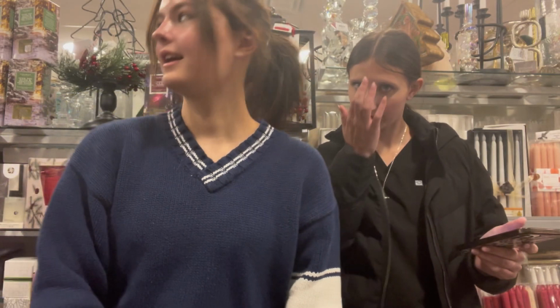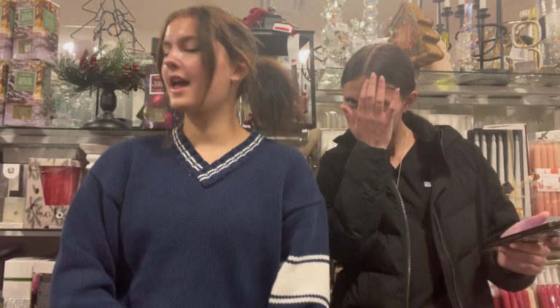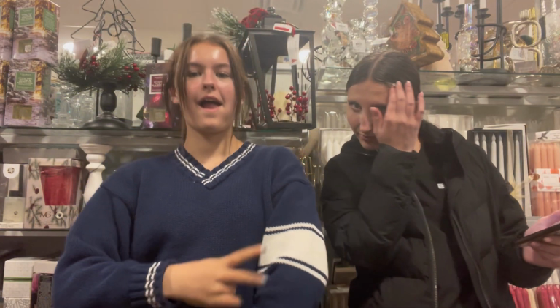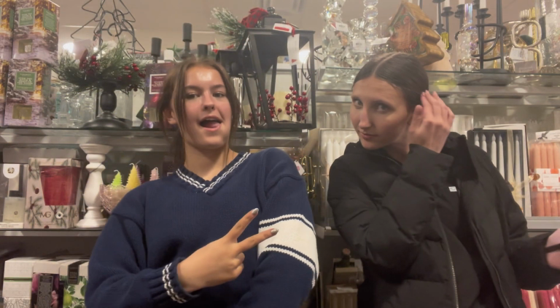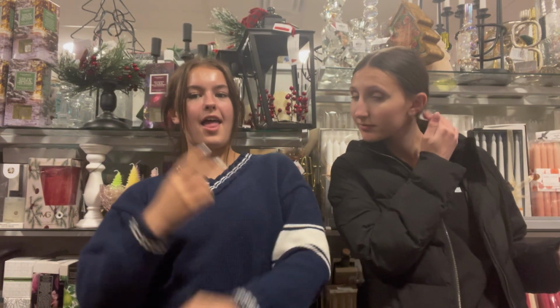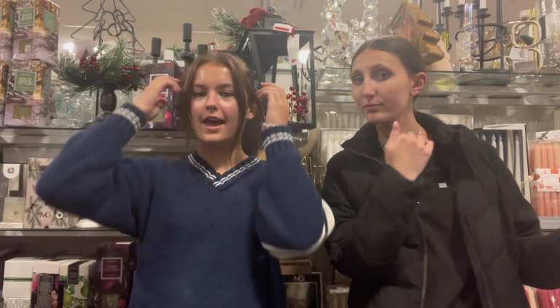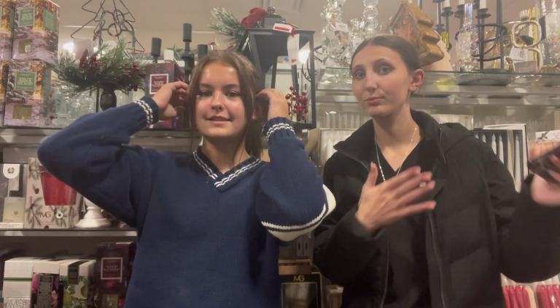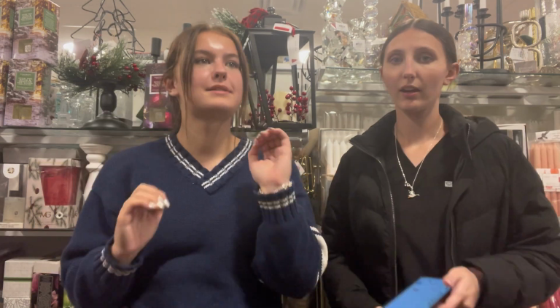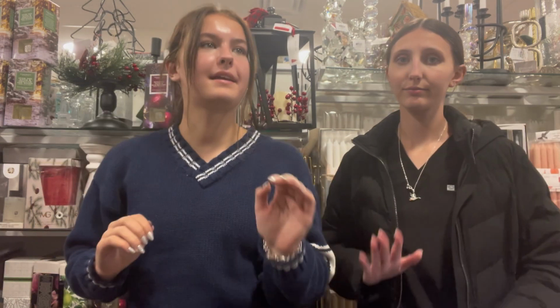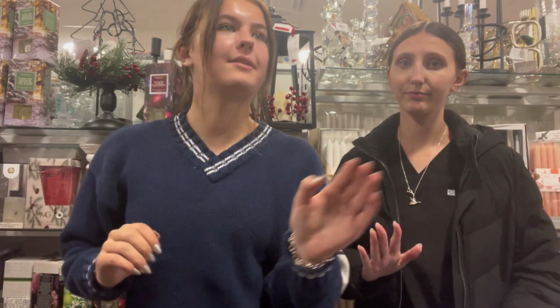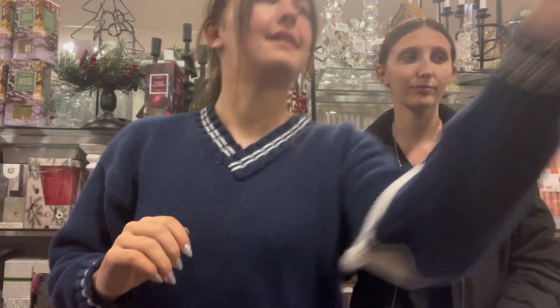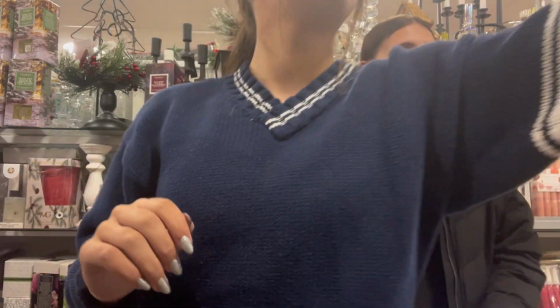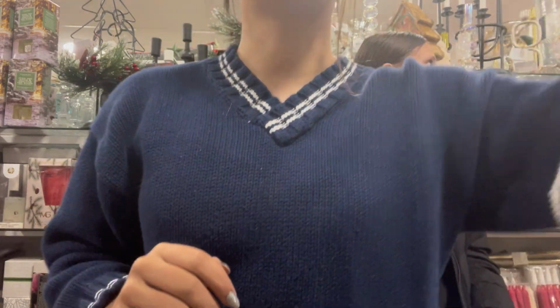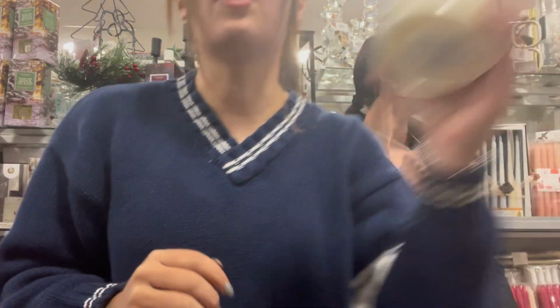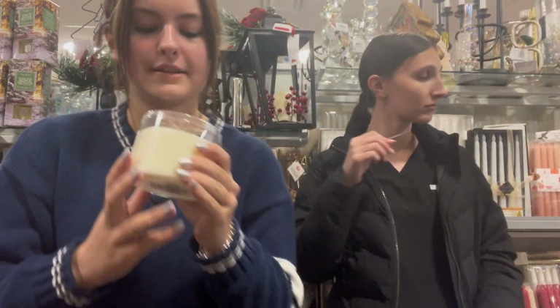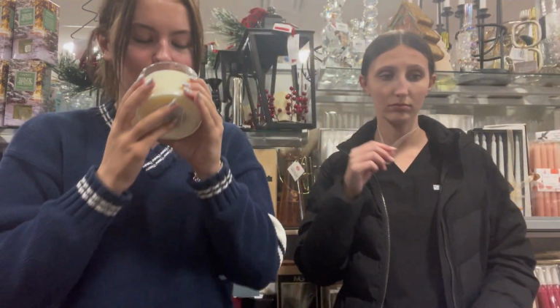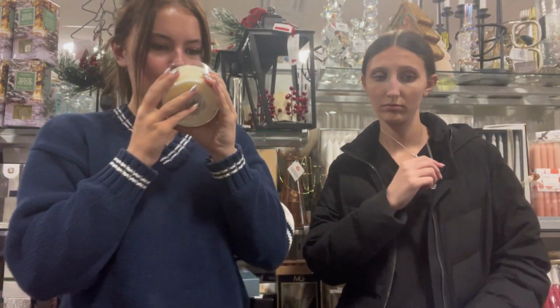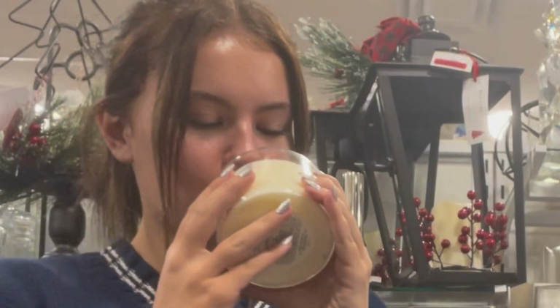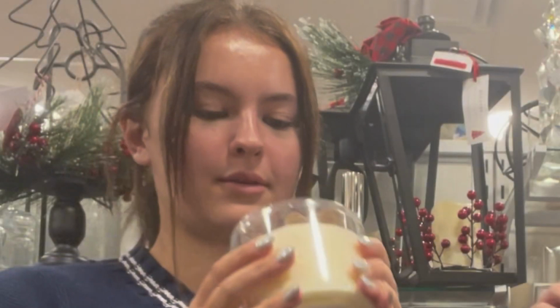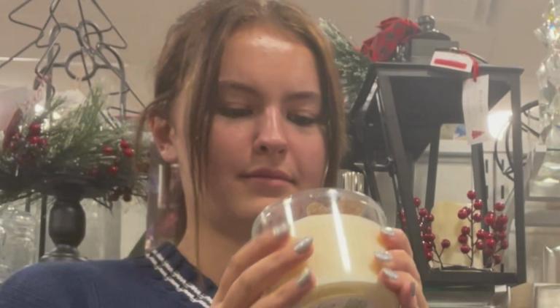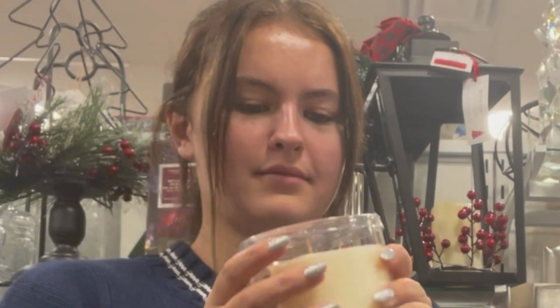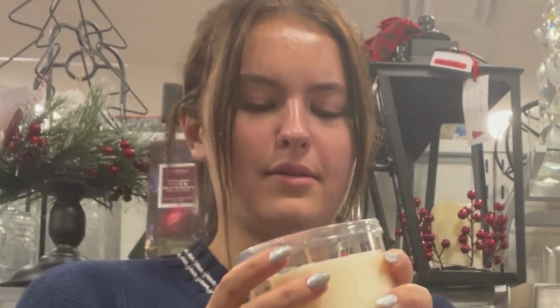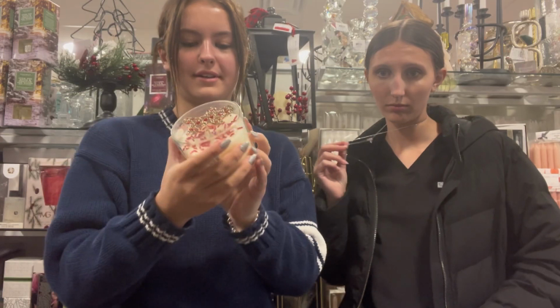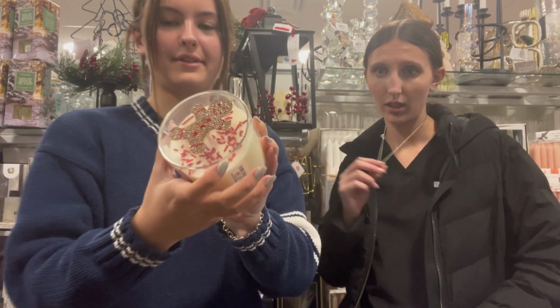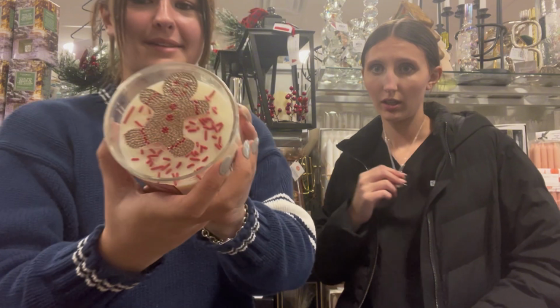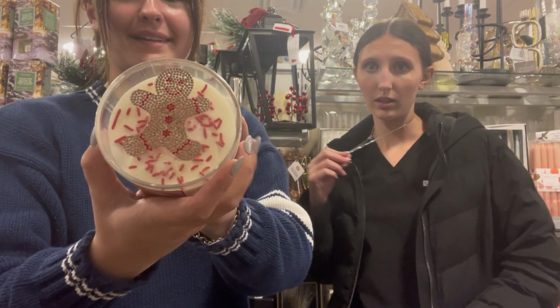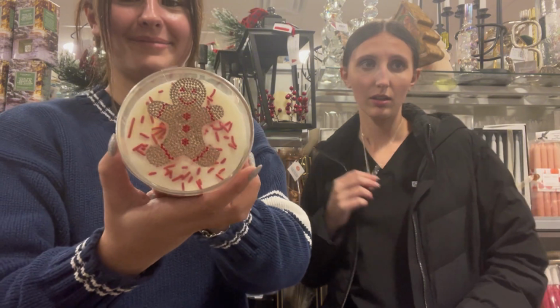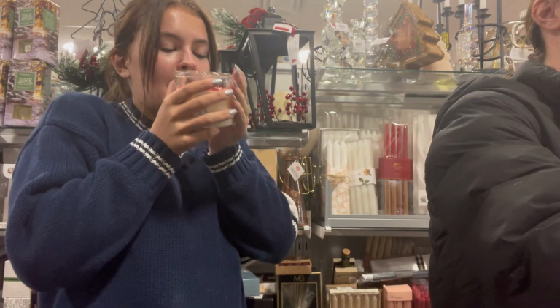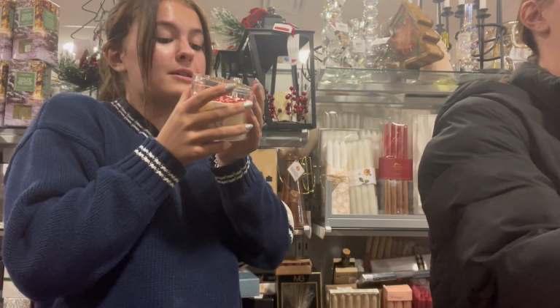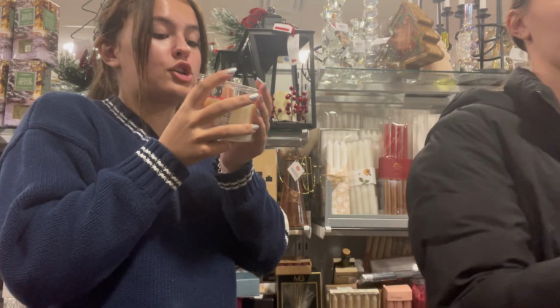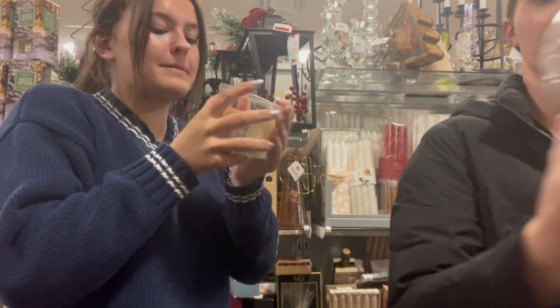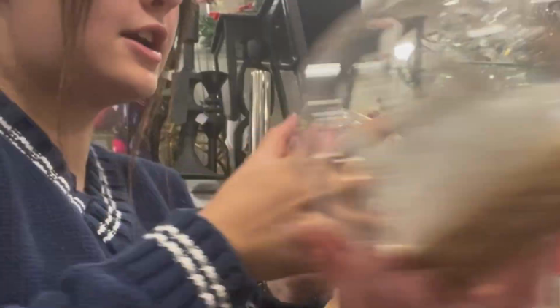Oh, you did? Hey guys! Smelling candles now at HomeGoods. There's a cover, that's why. It smells like a Christmas cookie.